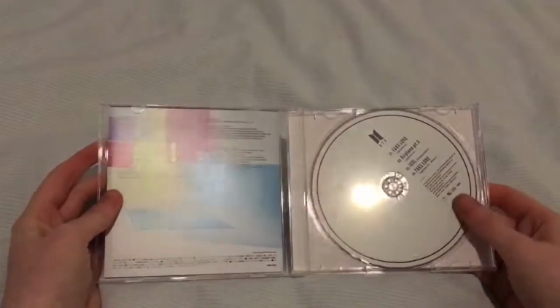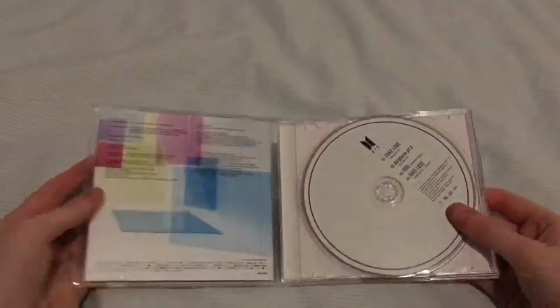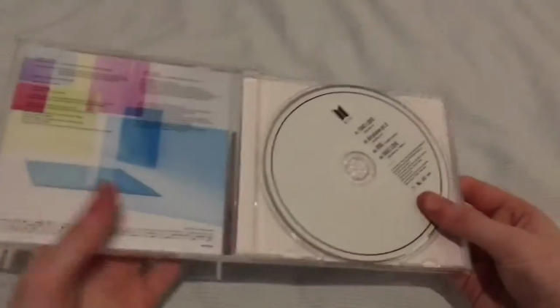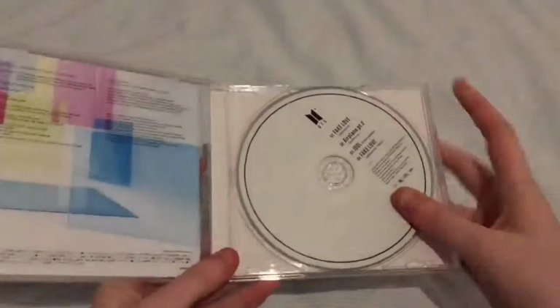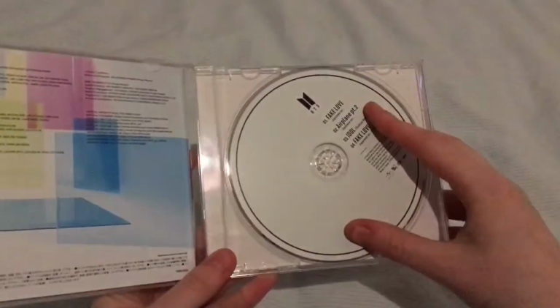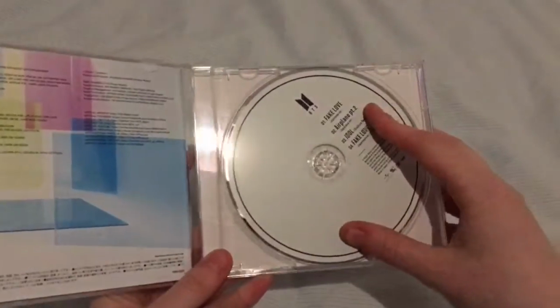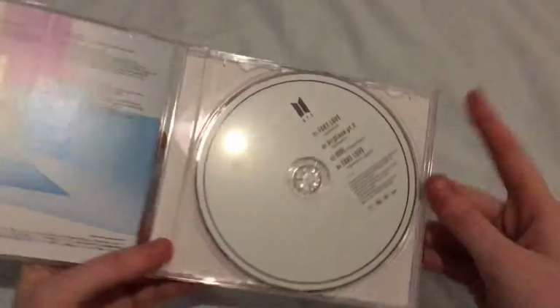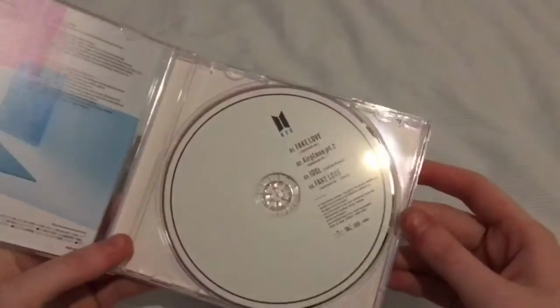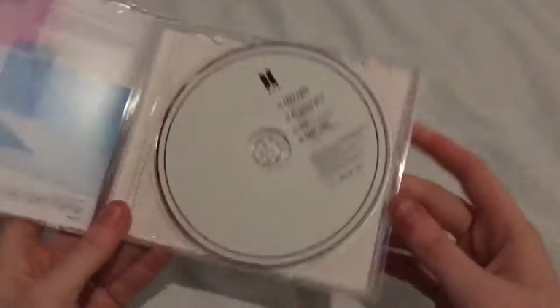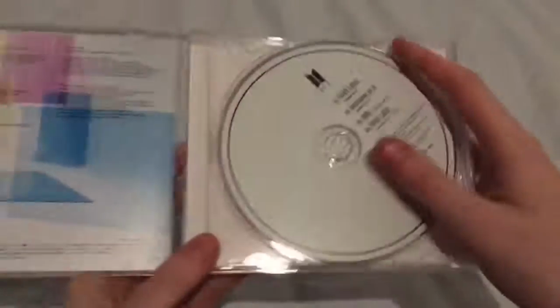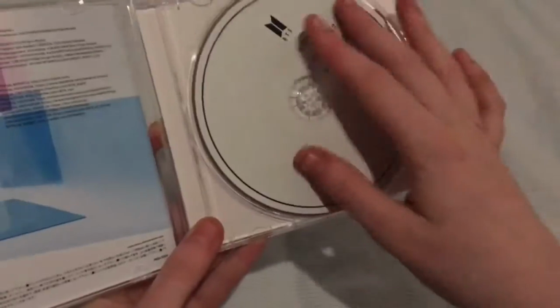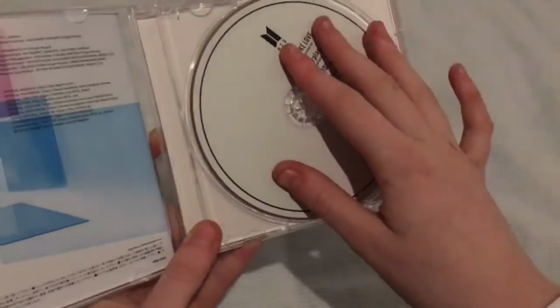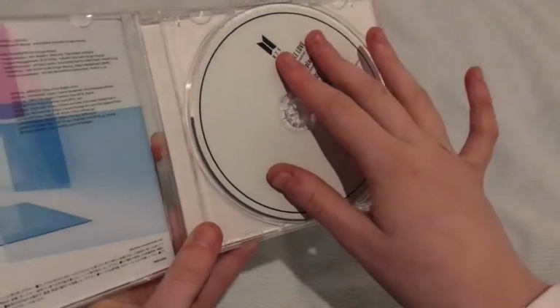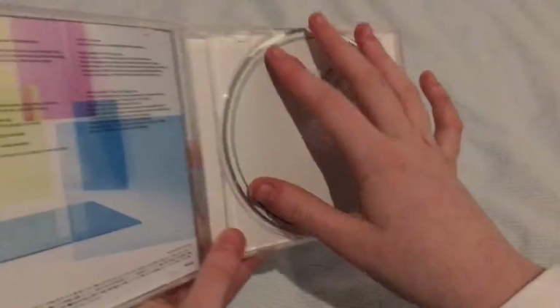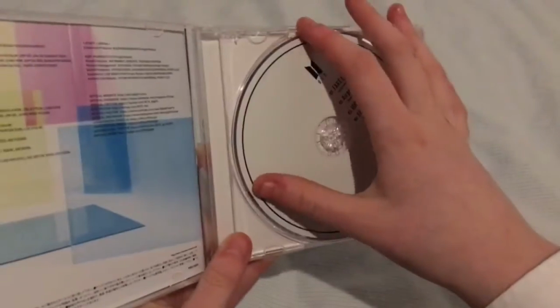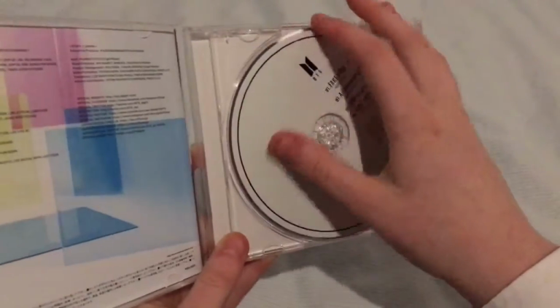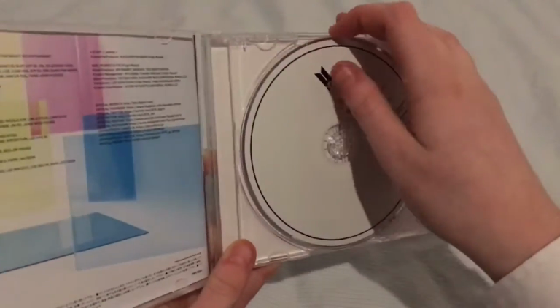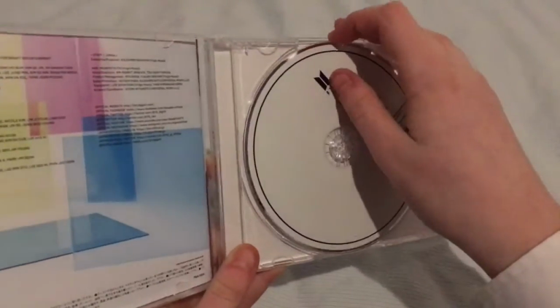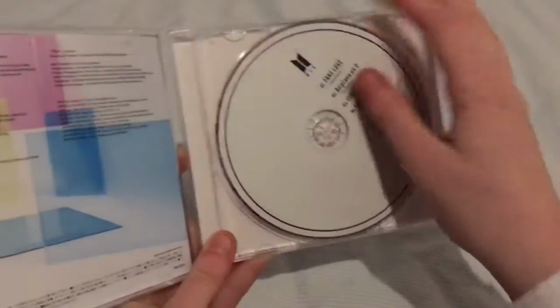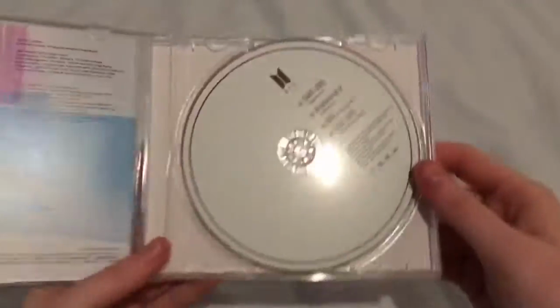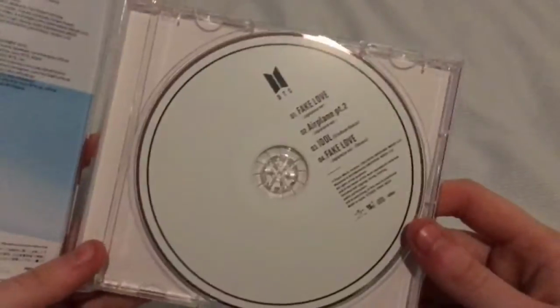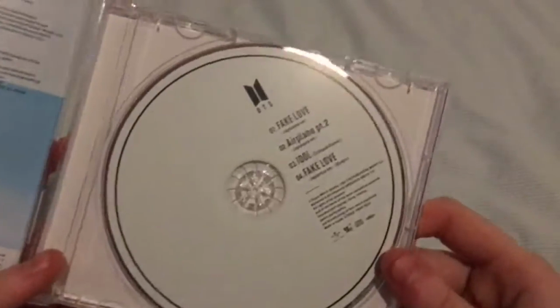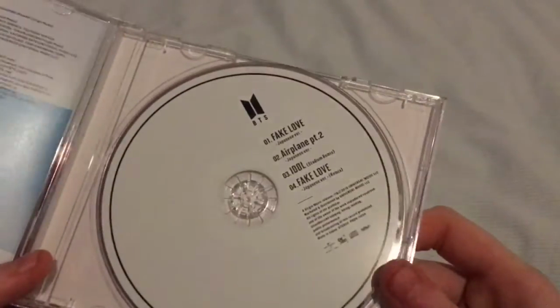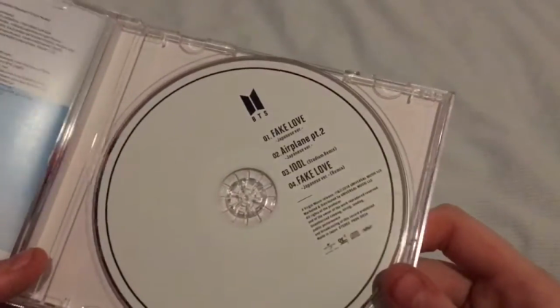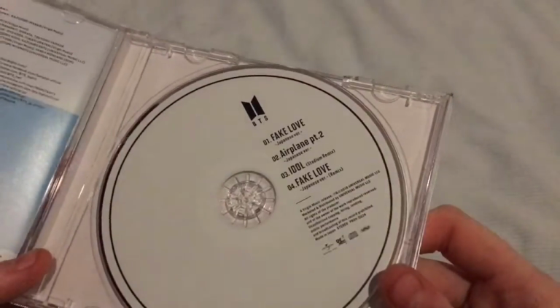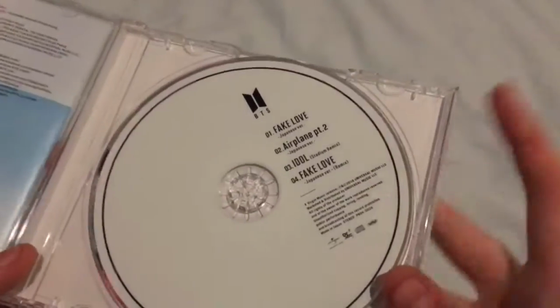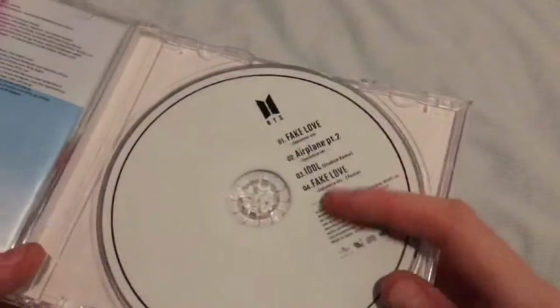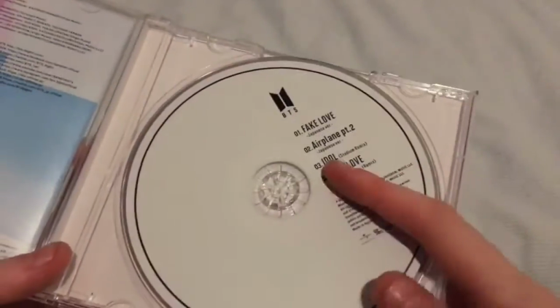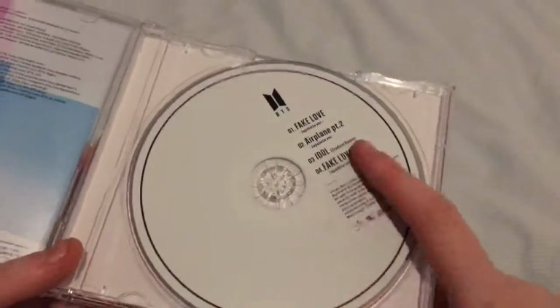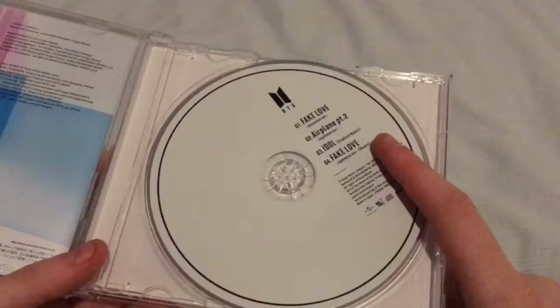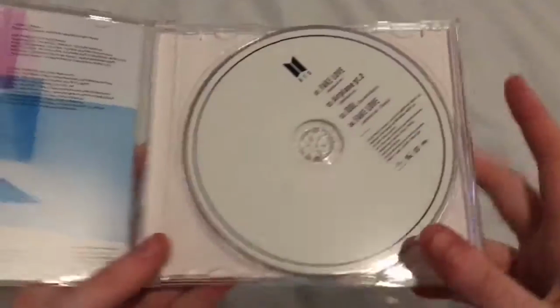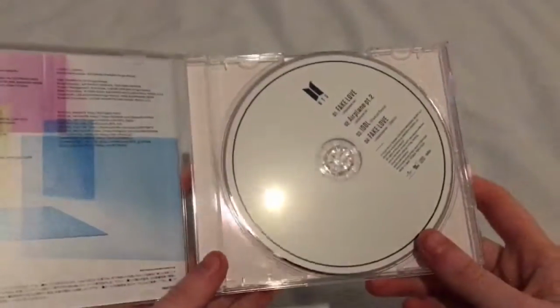So we have the CD itself. And then it just has the checklist on it.